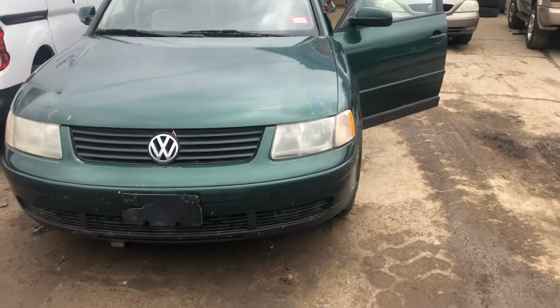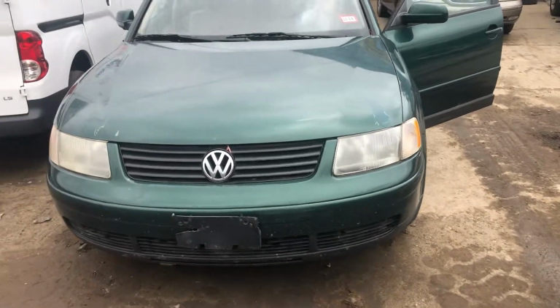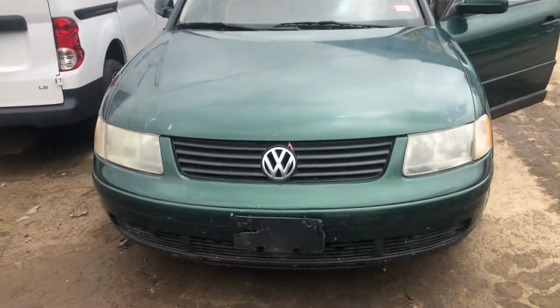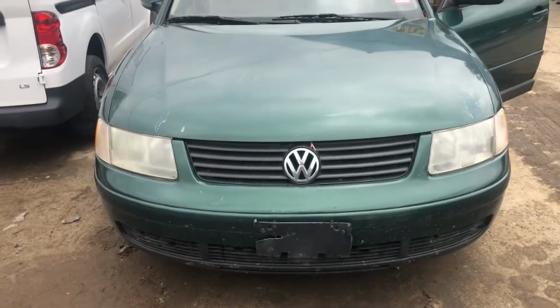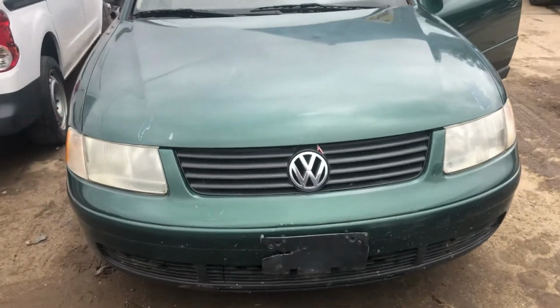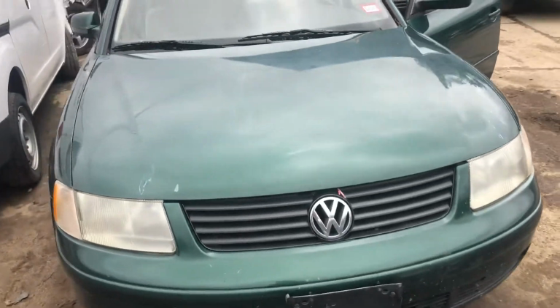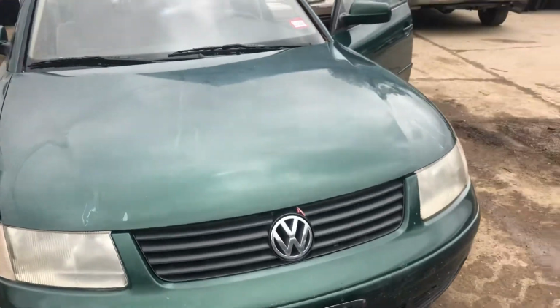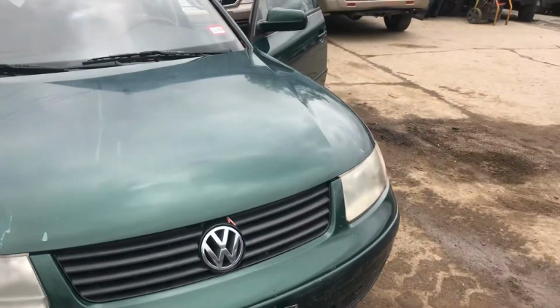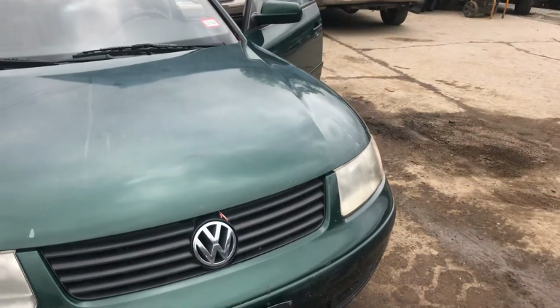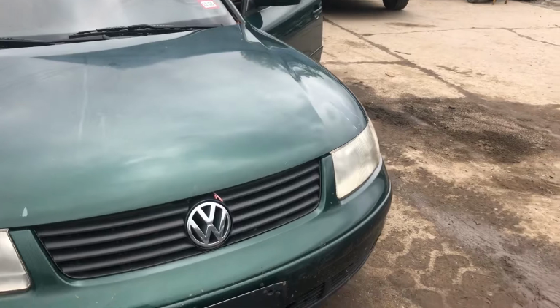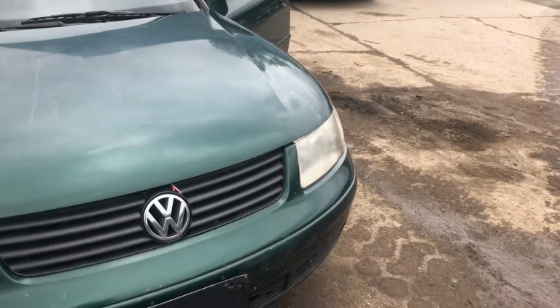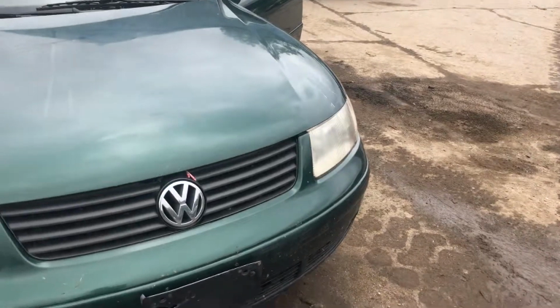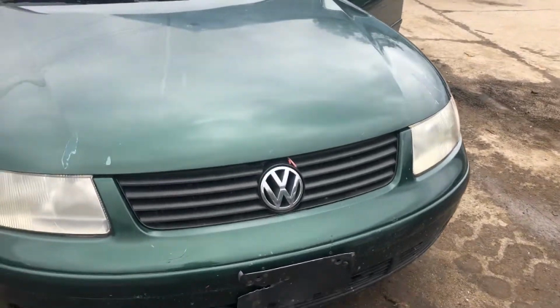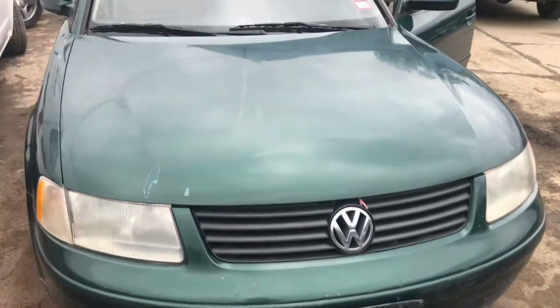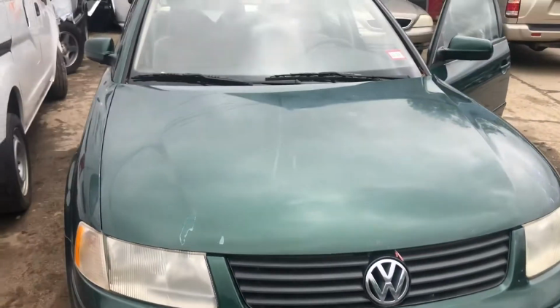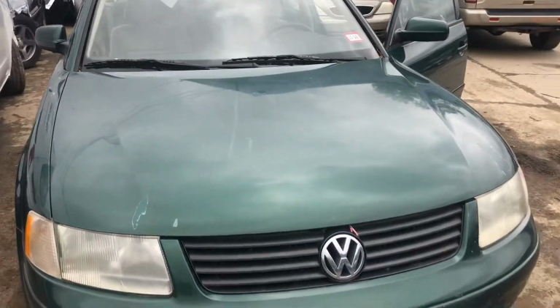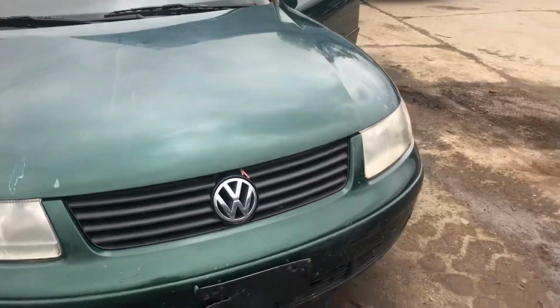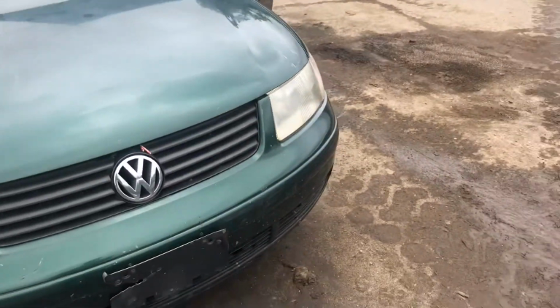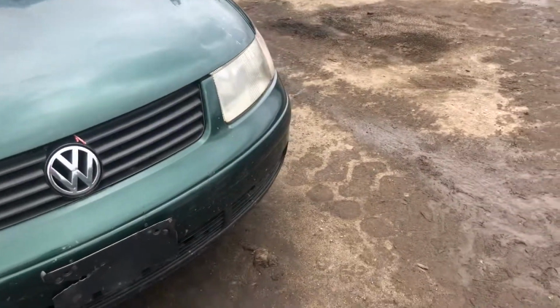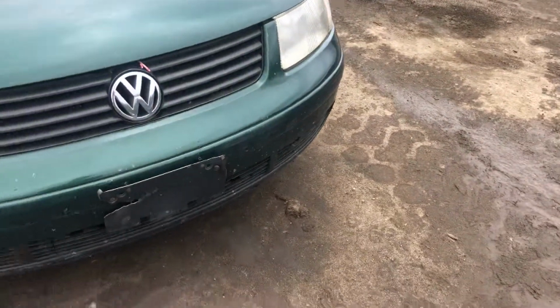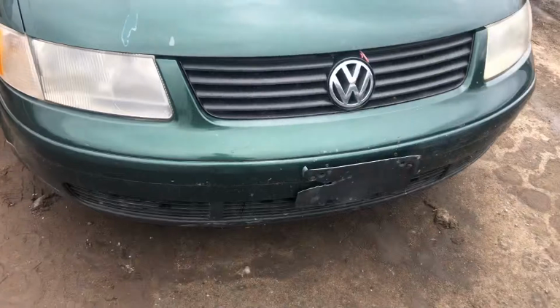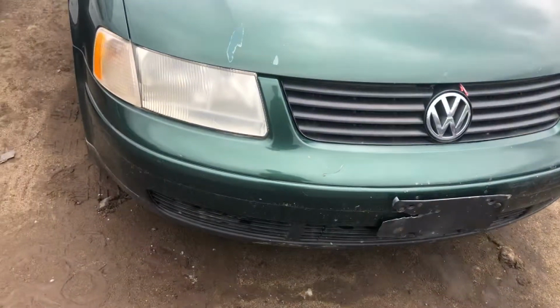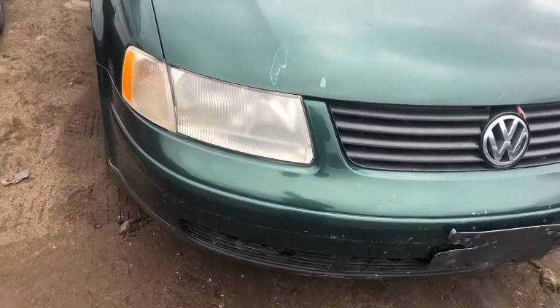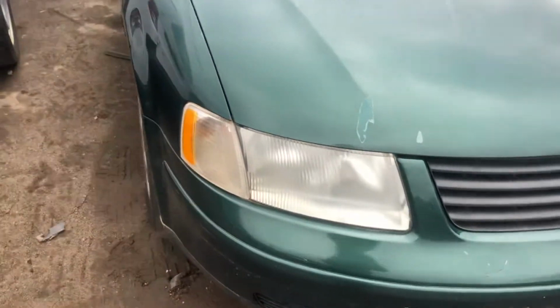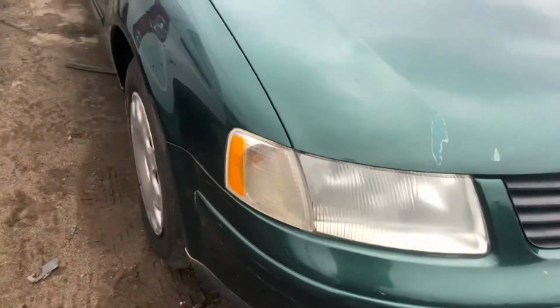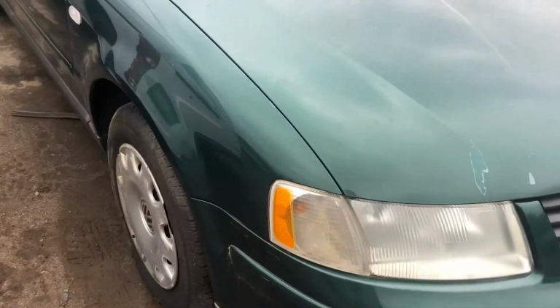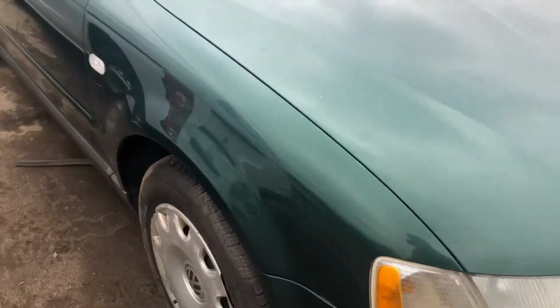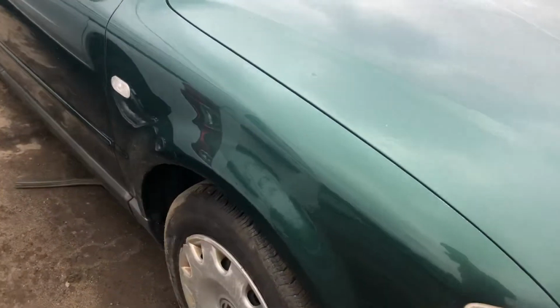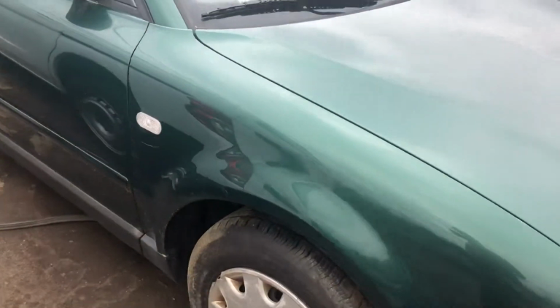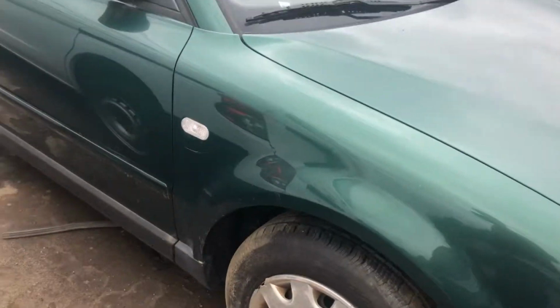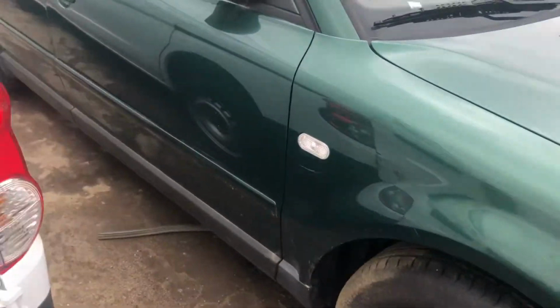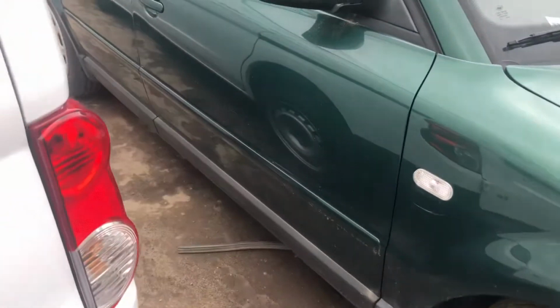2000 Passat. No keys, so I can't start it. Two good headlights. Hood looks okay. Front bumper is a little bit scuffed up, looks usable. Good fender.